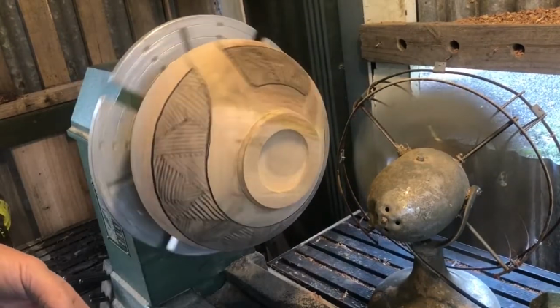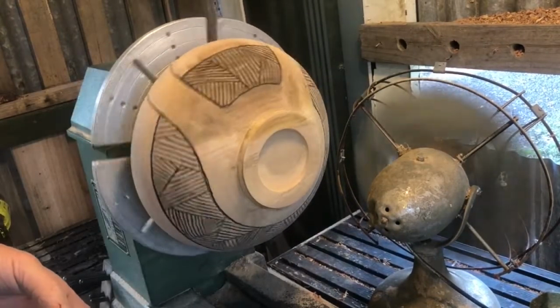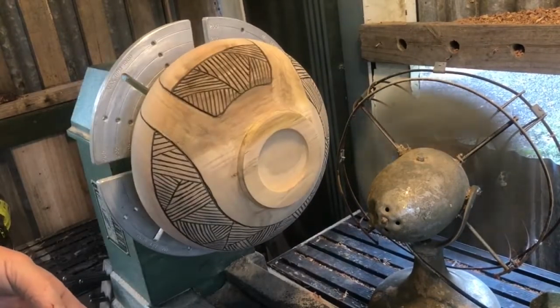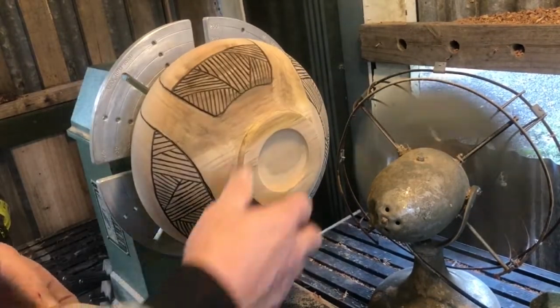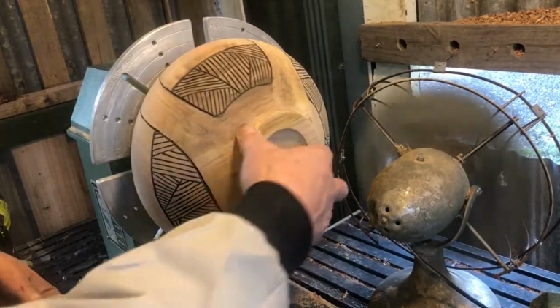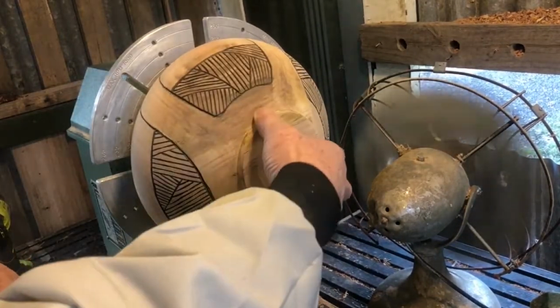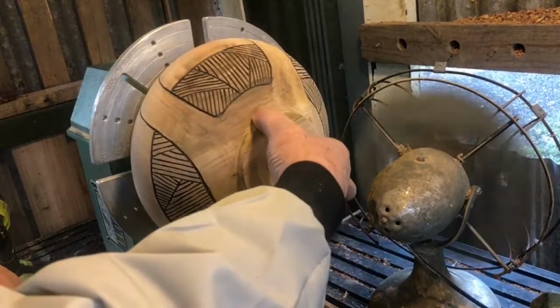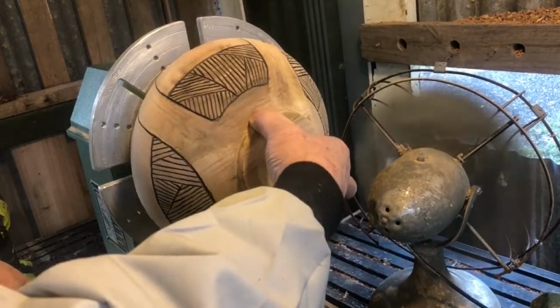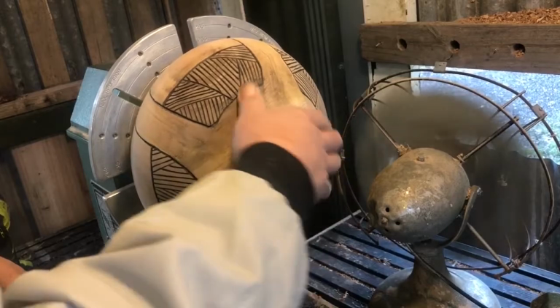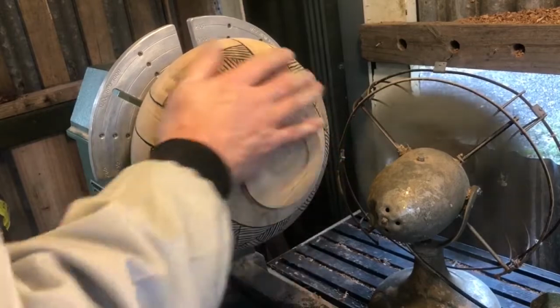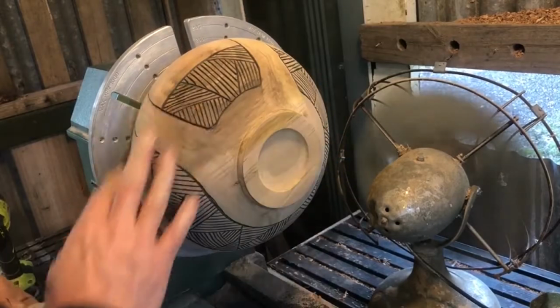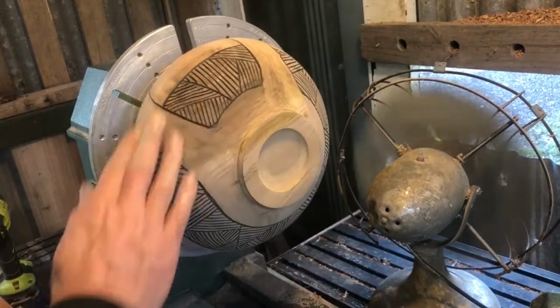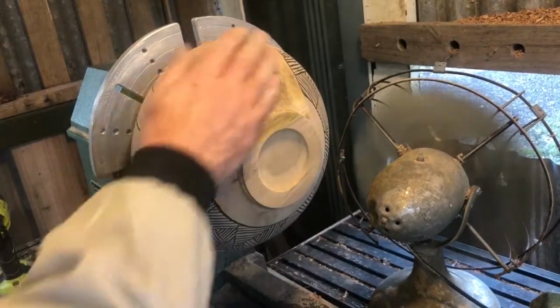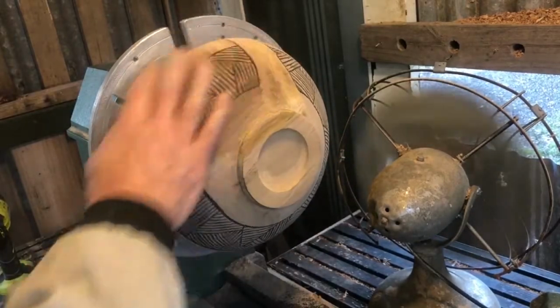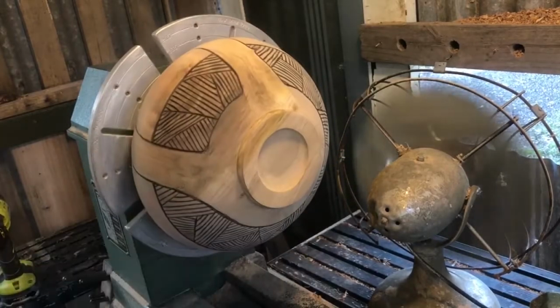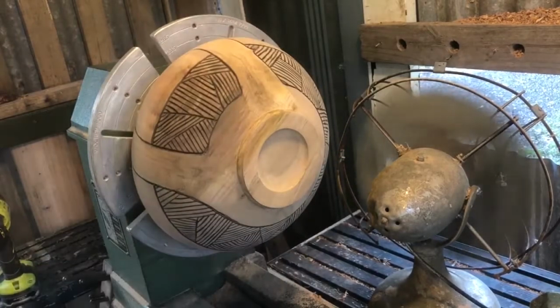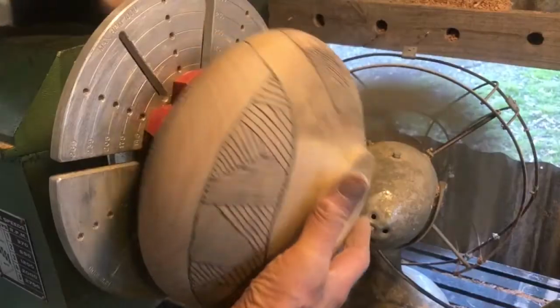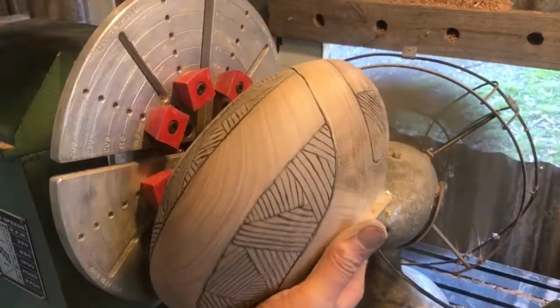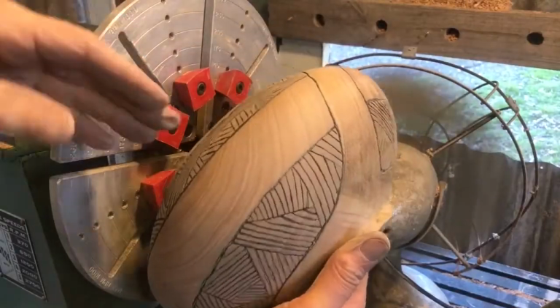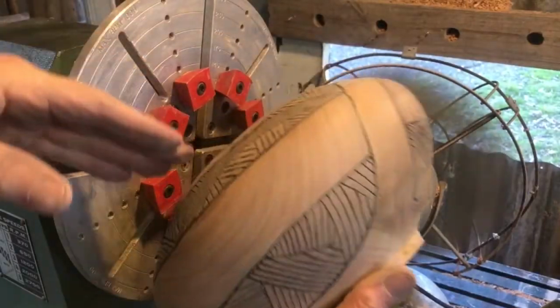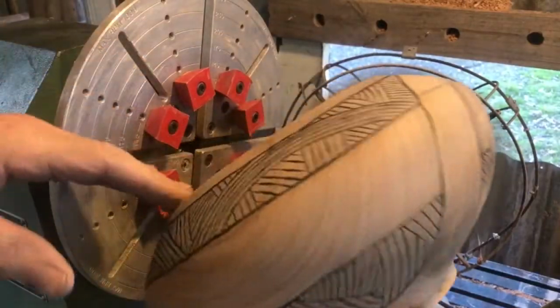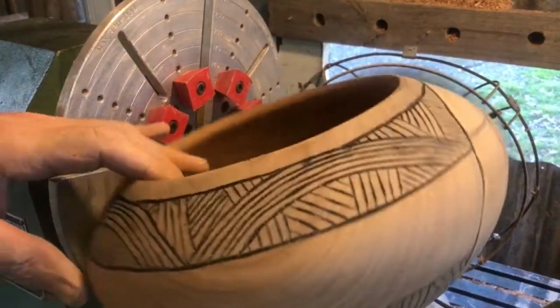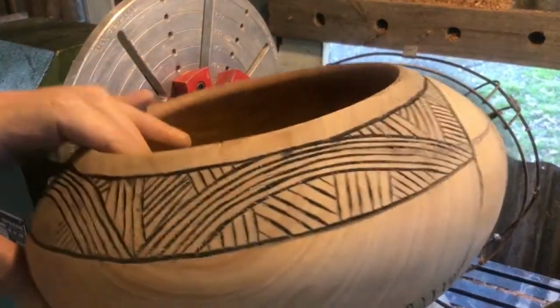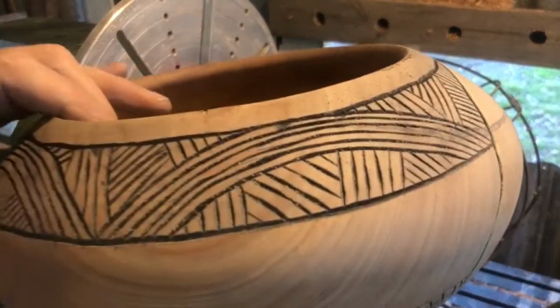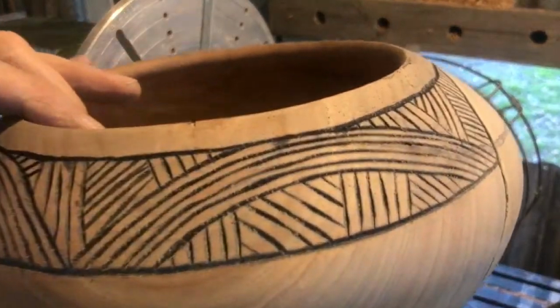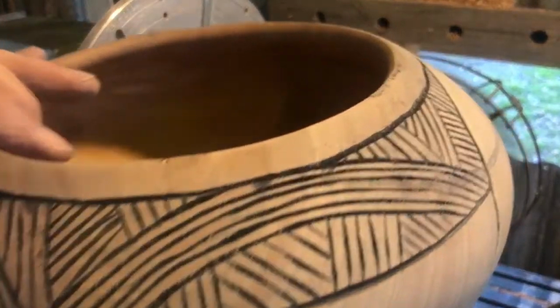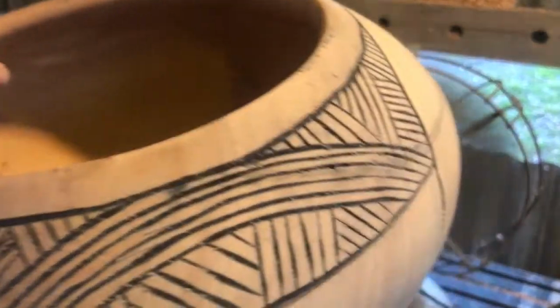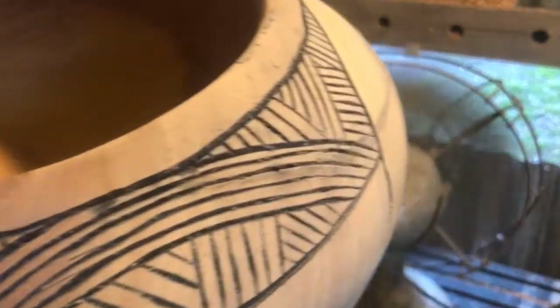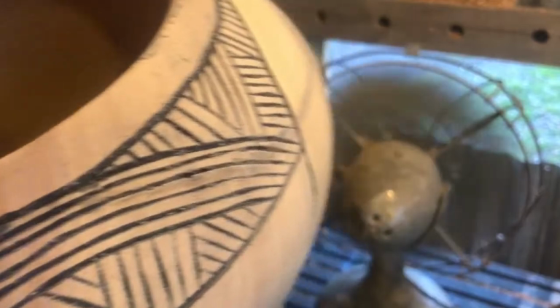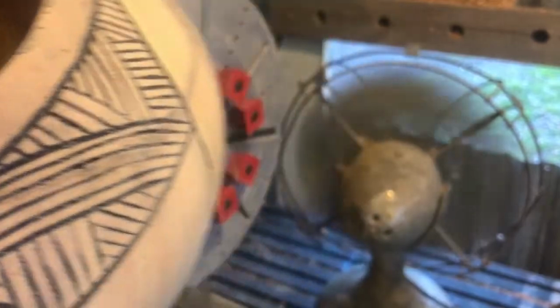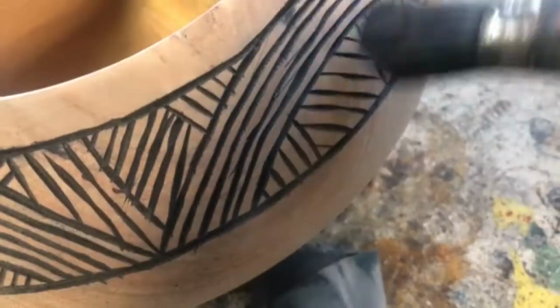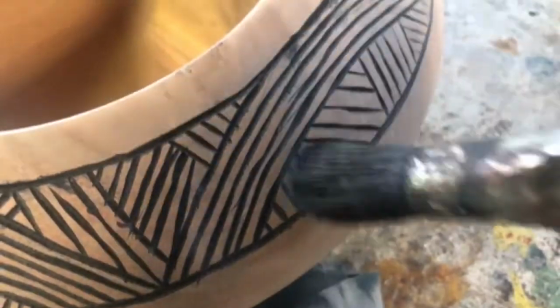I'm going to move the lid on it and move on to the top. Let's go.